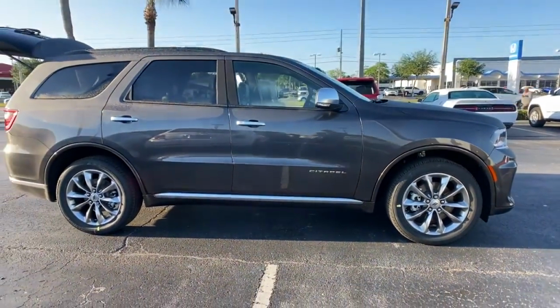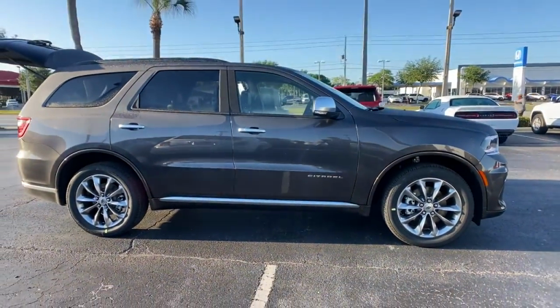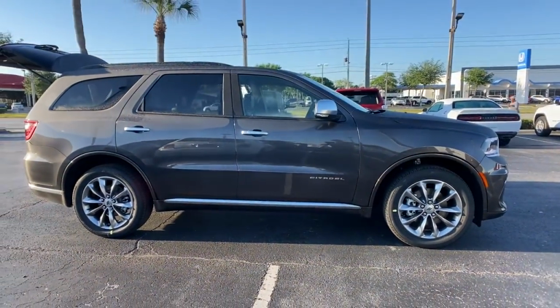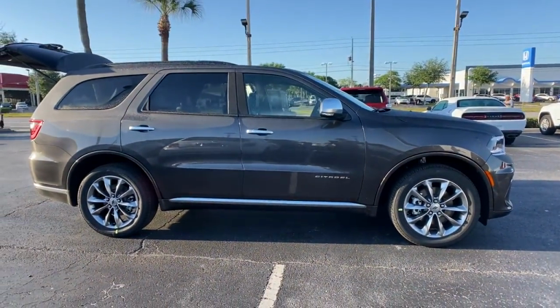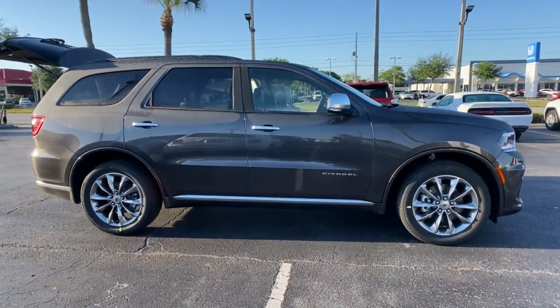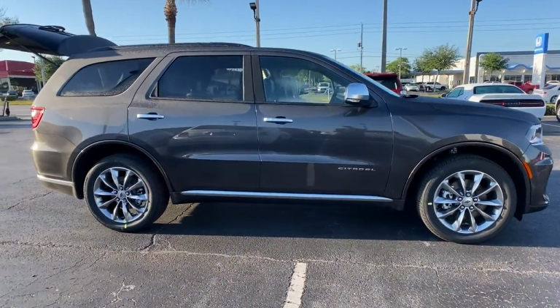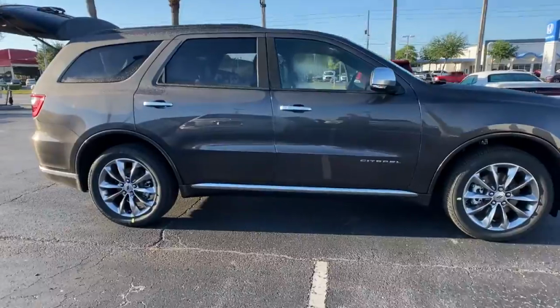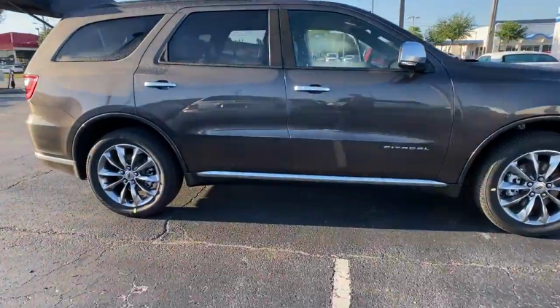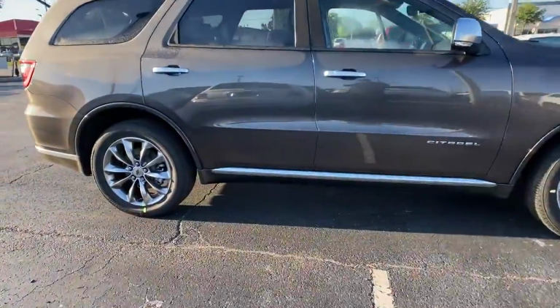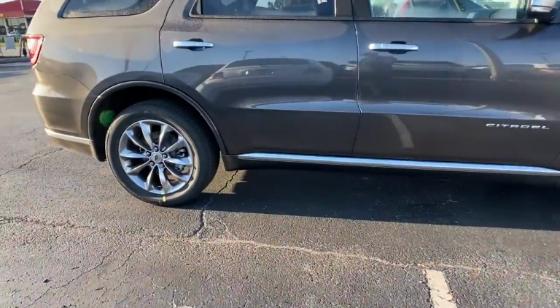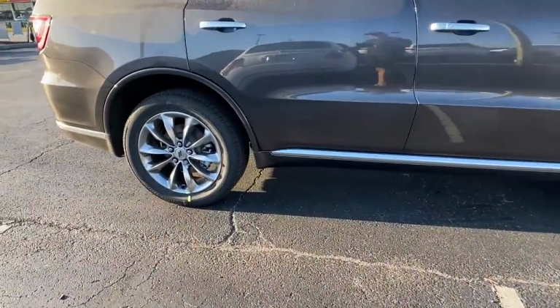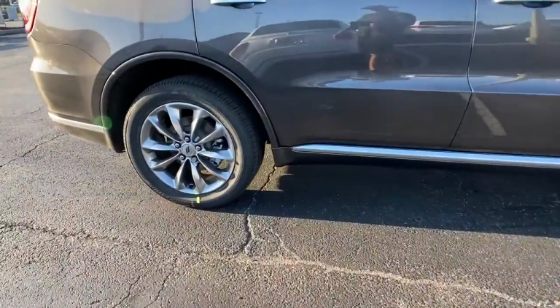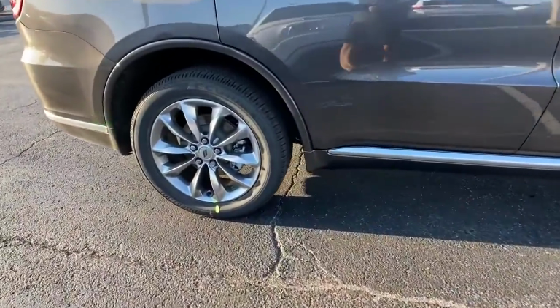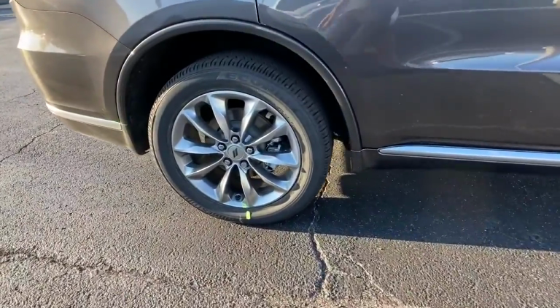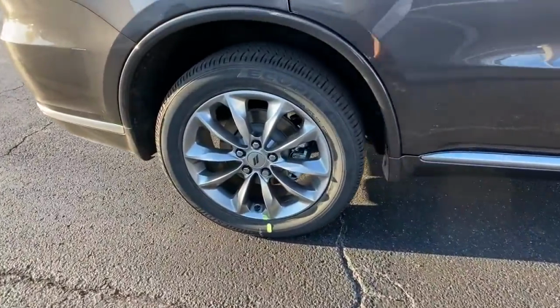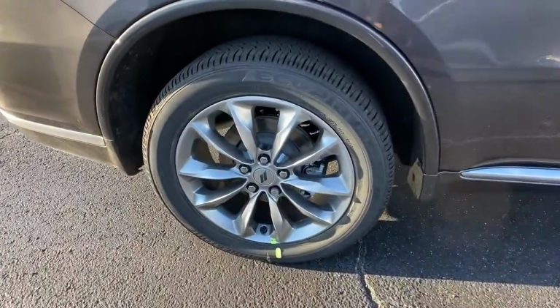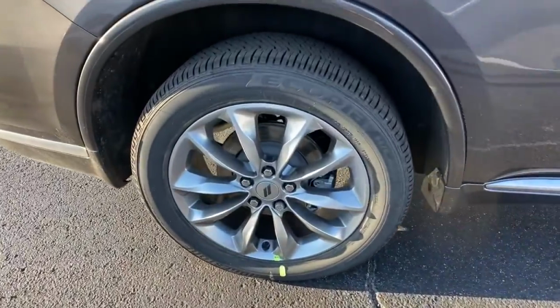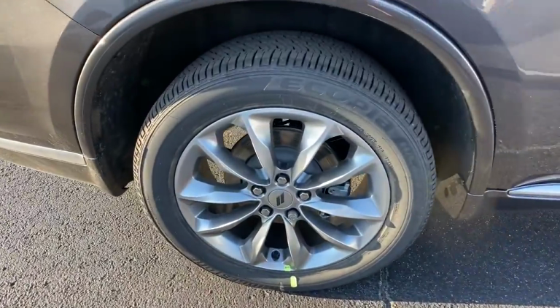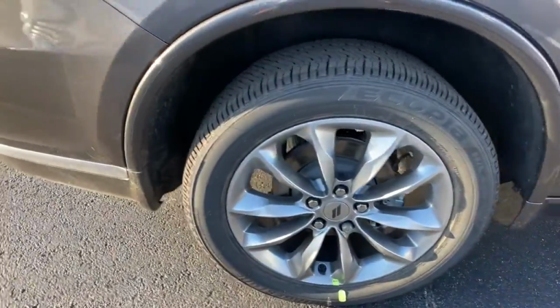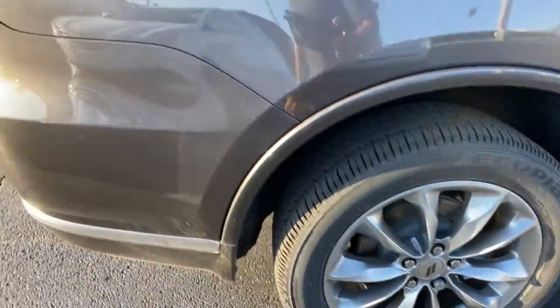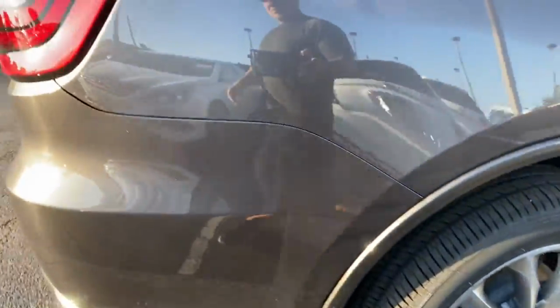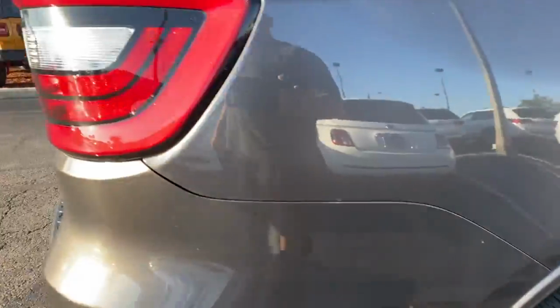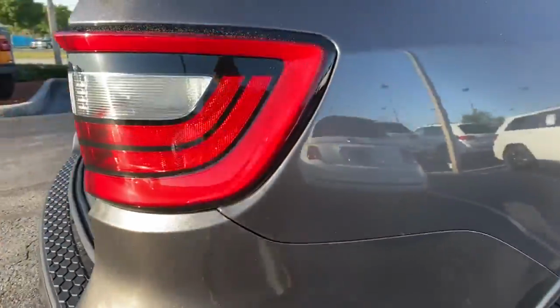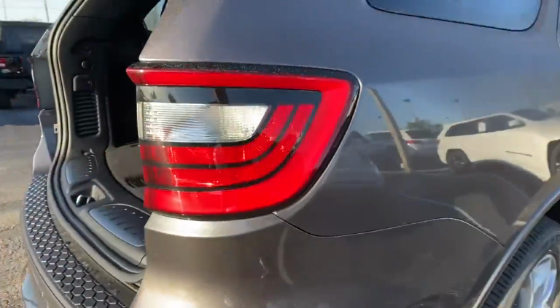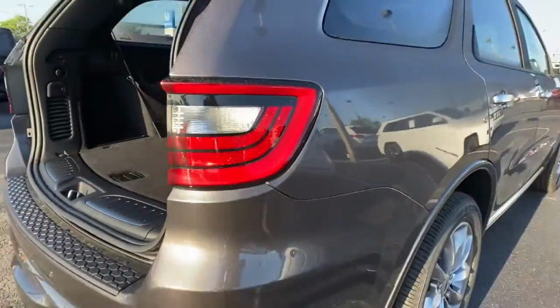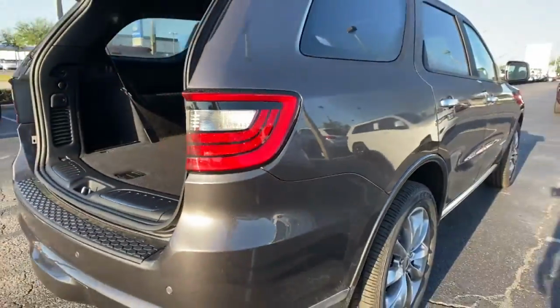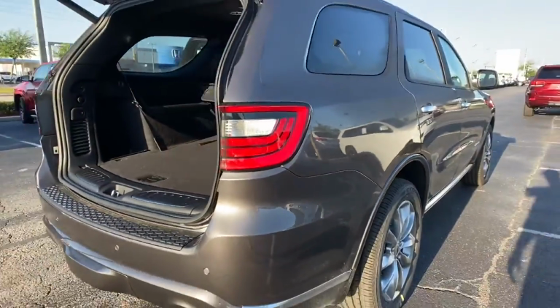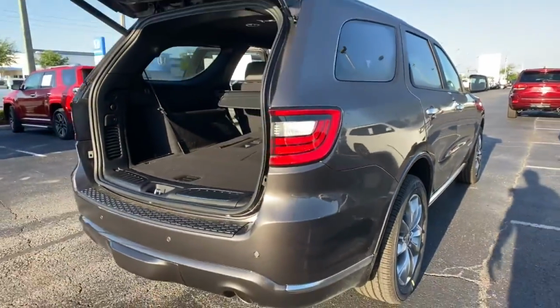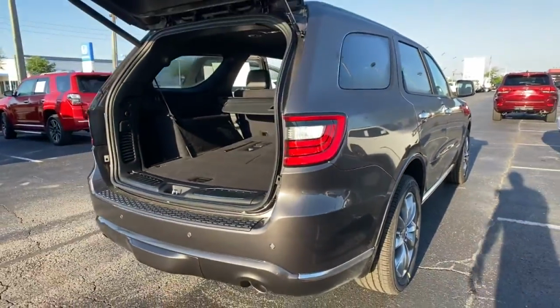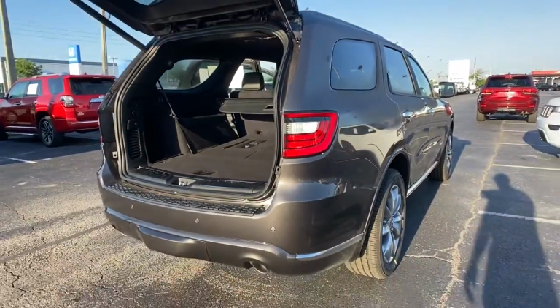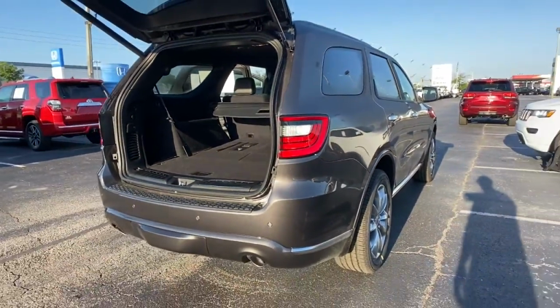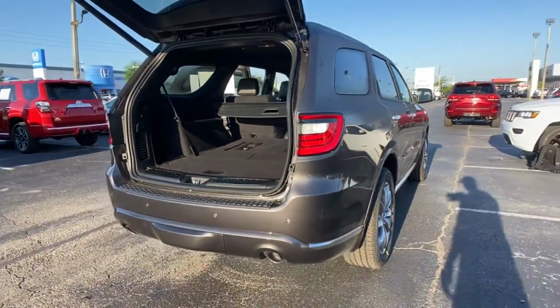The following are some of this vehicle's highlighted options: navigation system, keyless entry, sun and moonroof, satellite radio, power passenger seat, and heated mirrors.